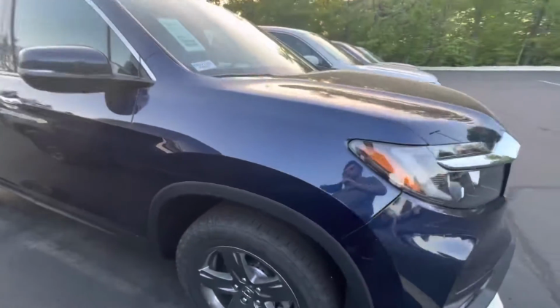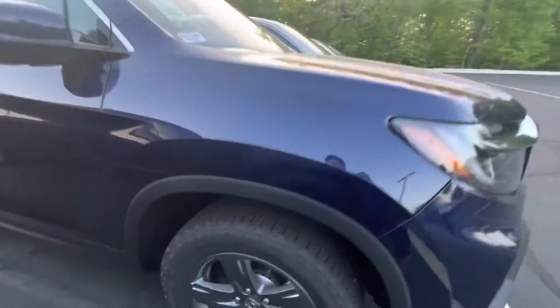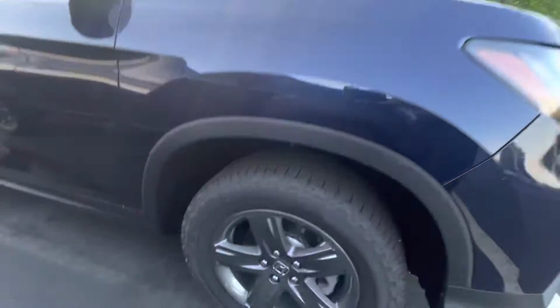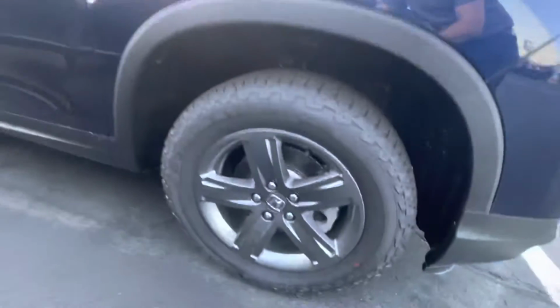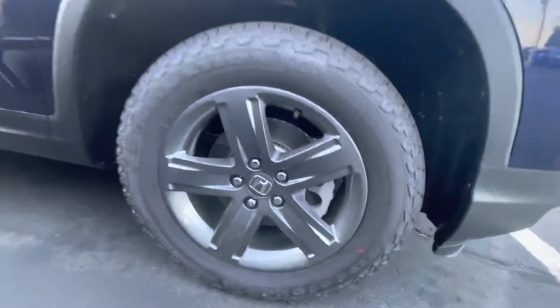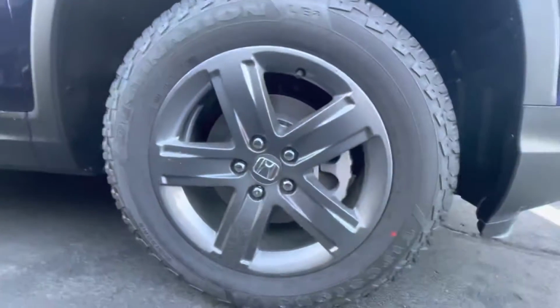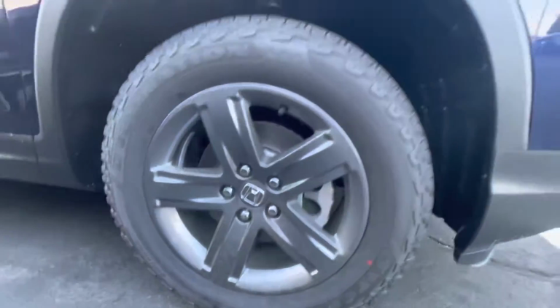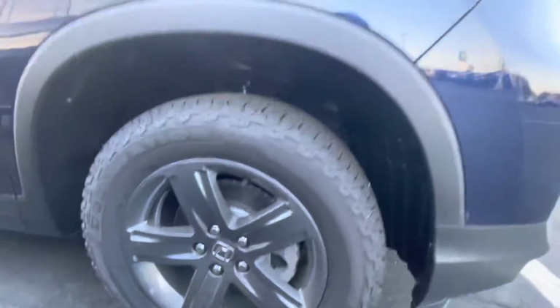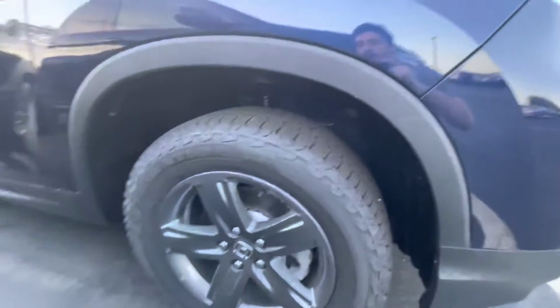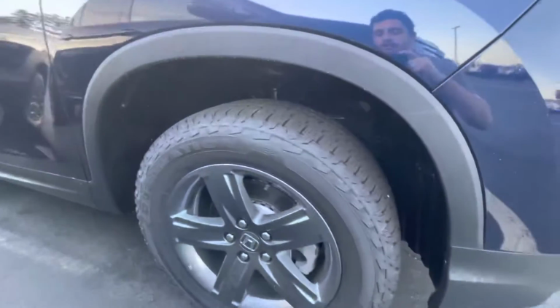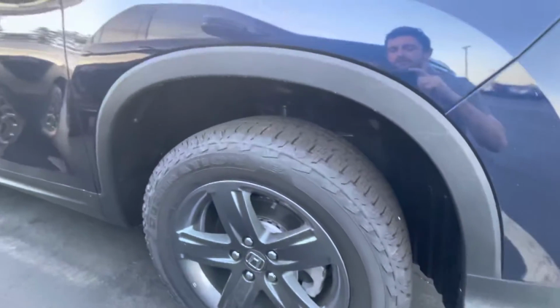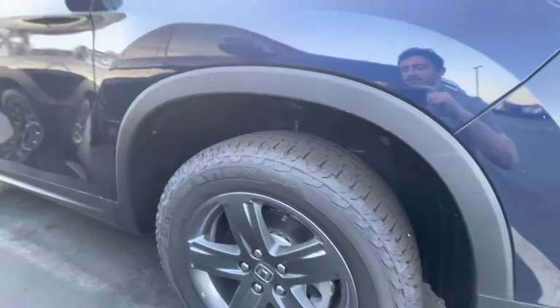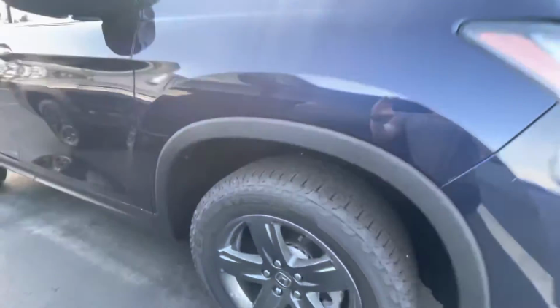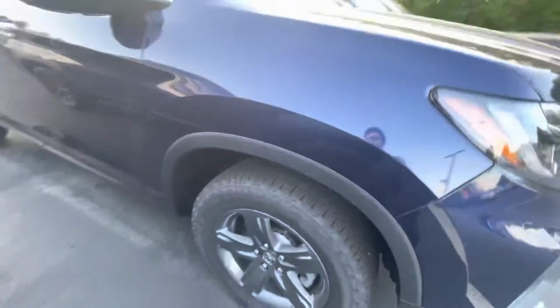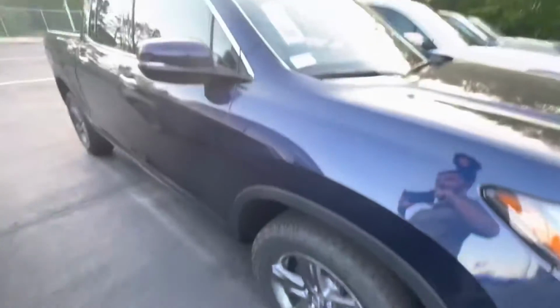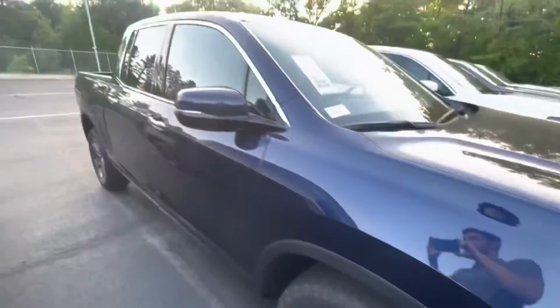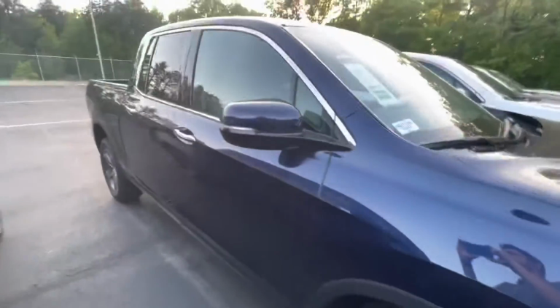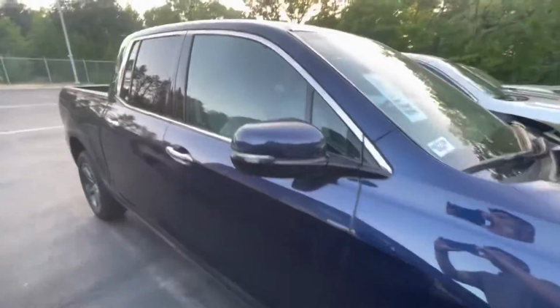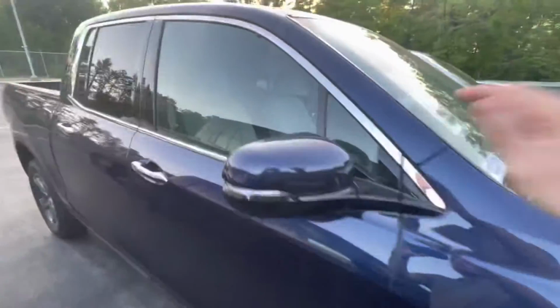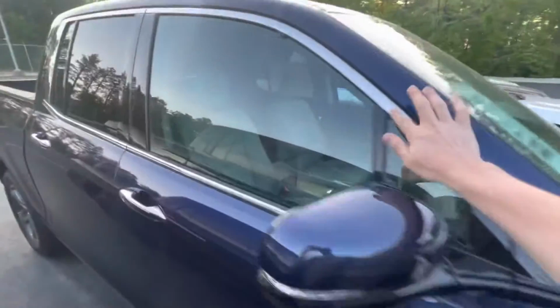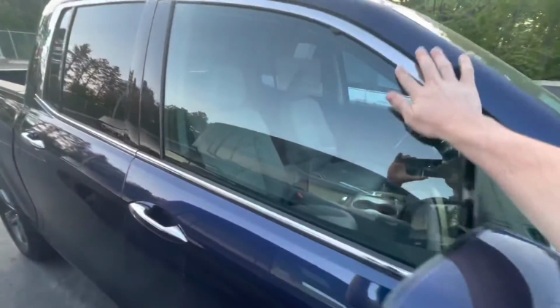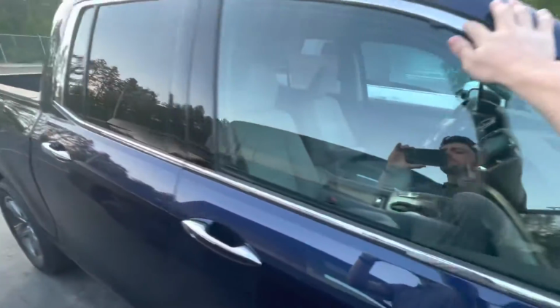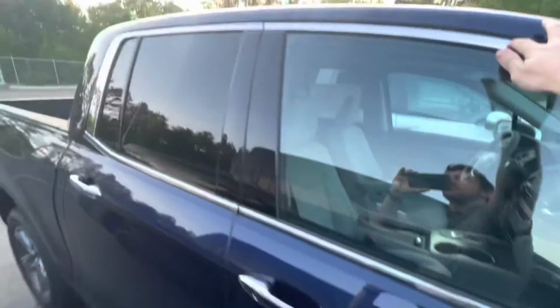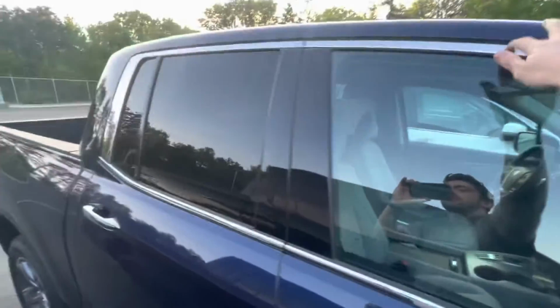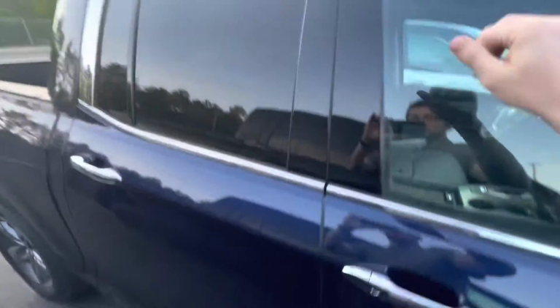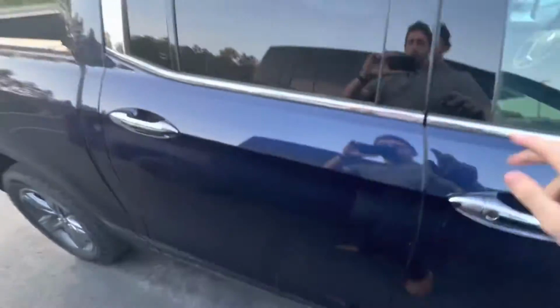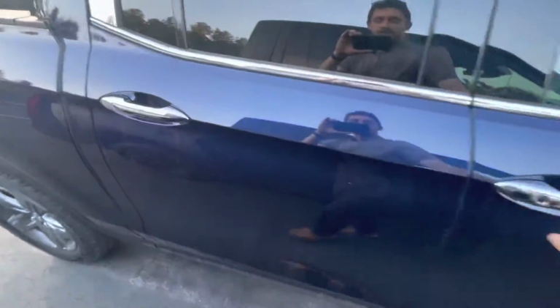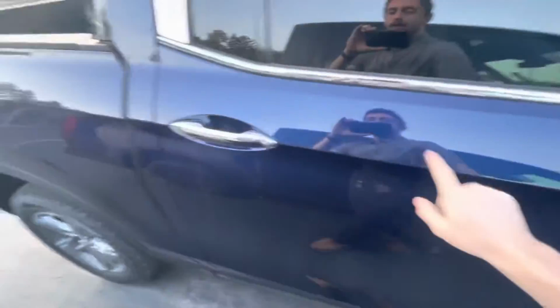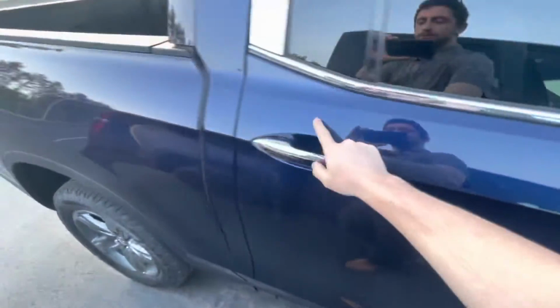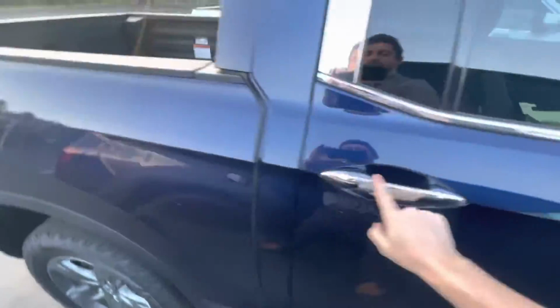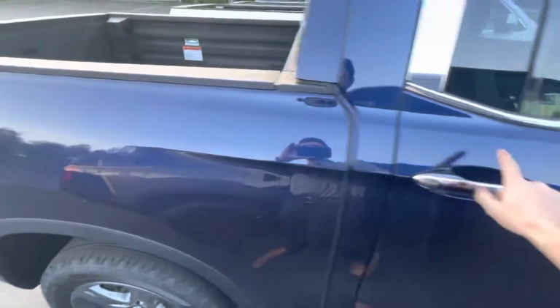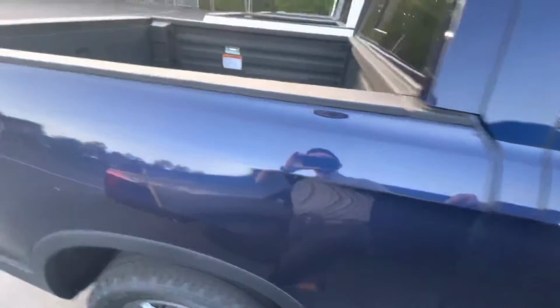To start us off, we have these beautiful rims on these brand new tires — very aggressive tires. You have this nice chrome piece going across the entire truck, as well as on the handles, which I find very attractive.